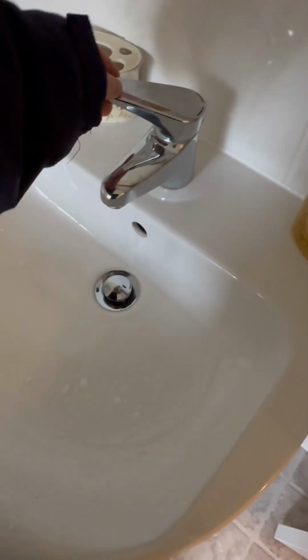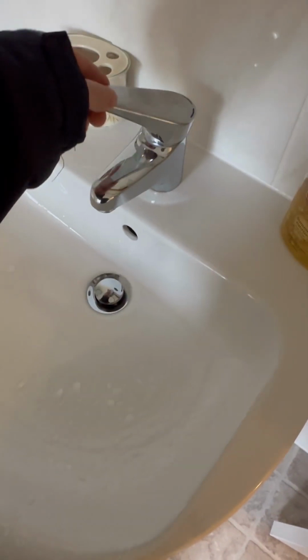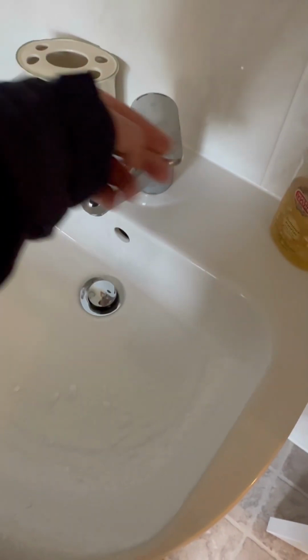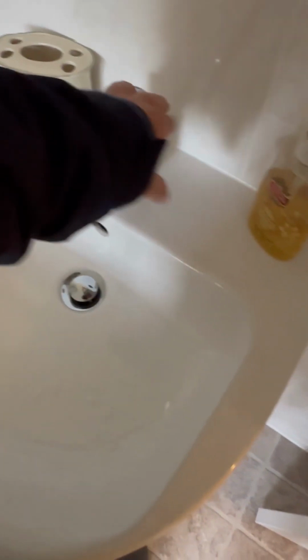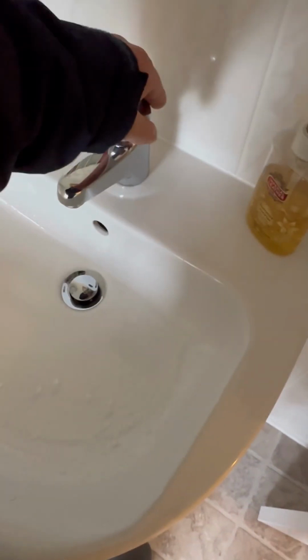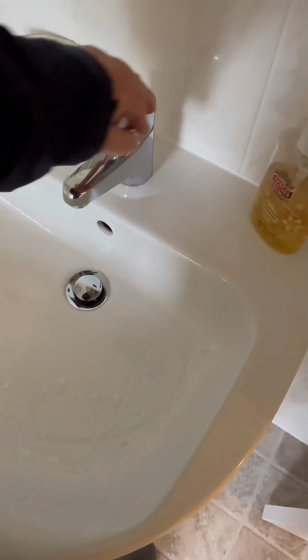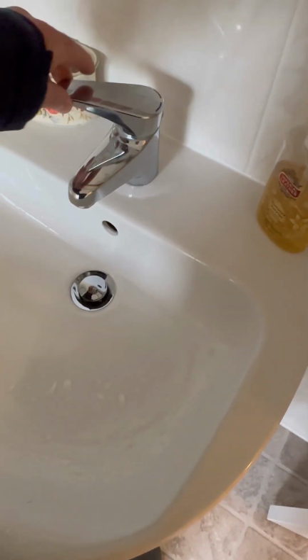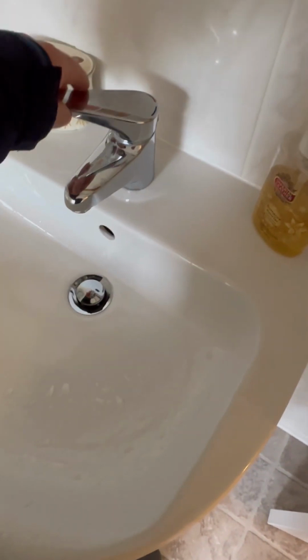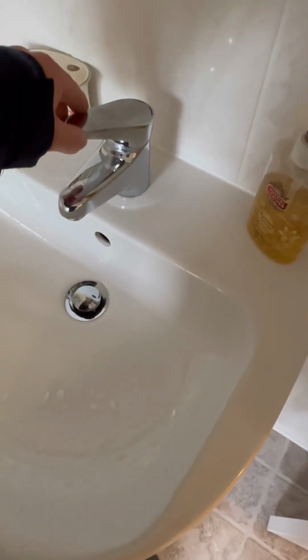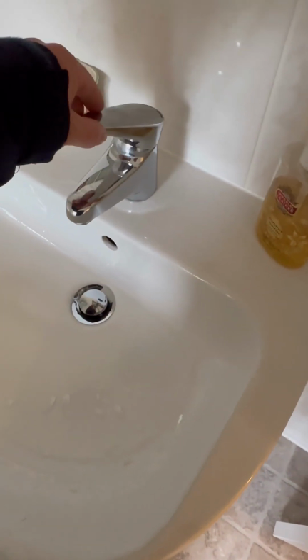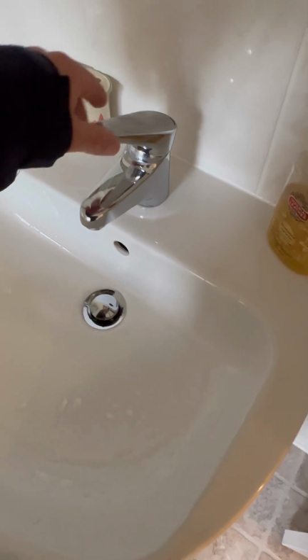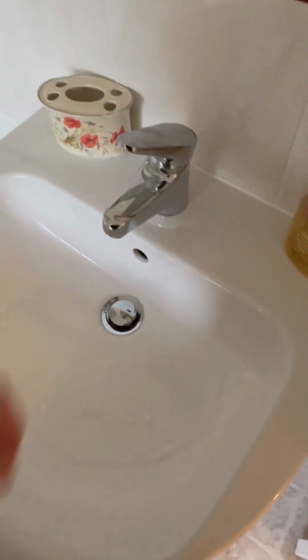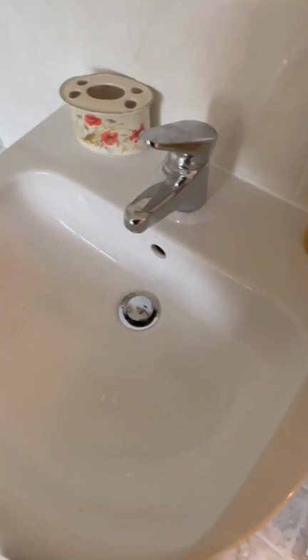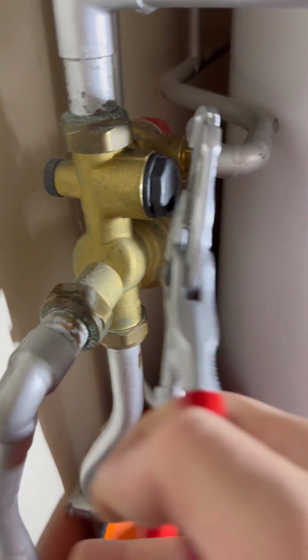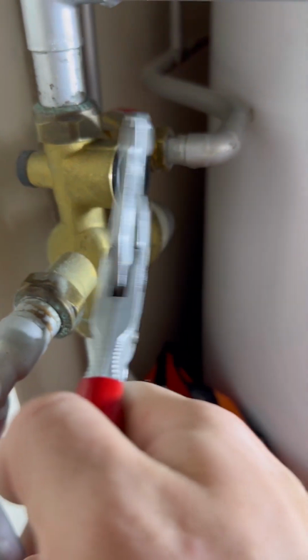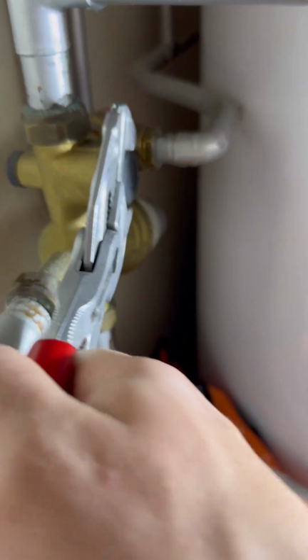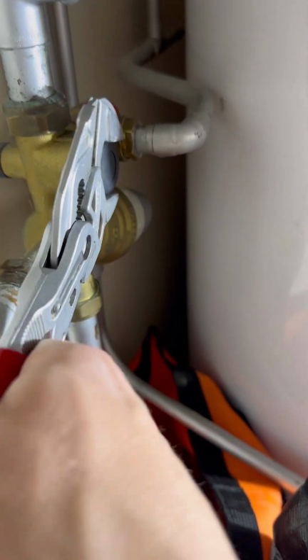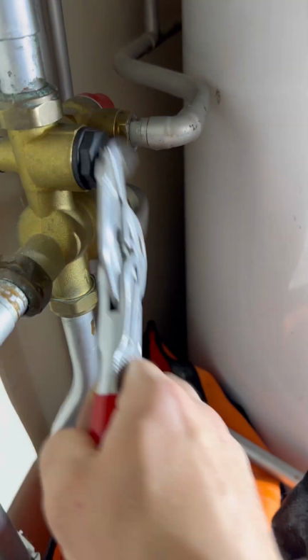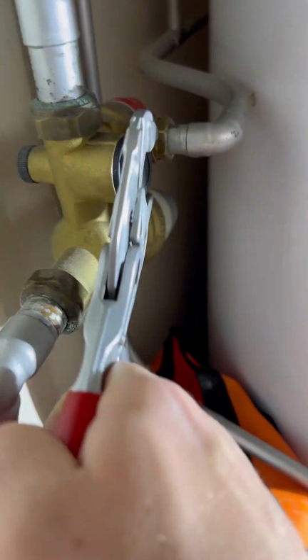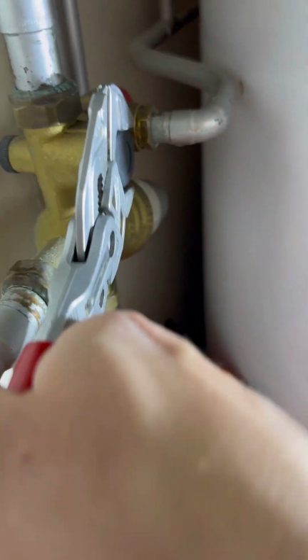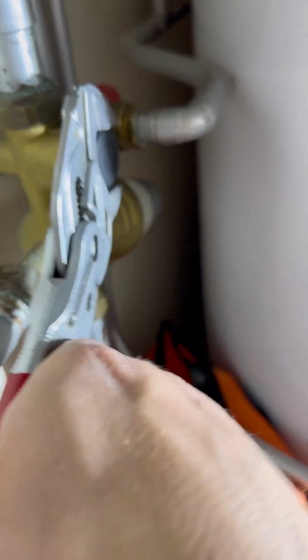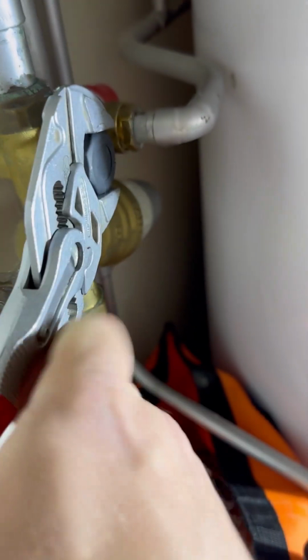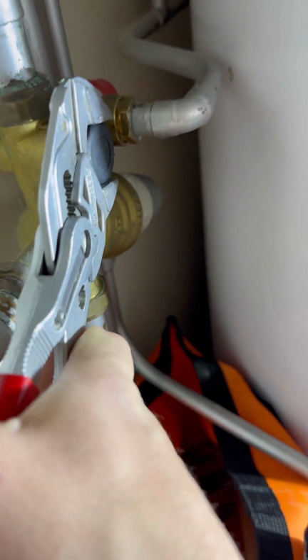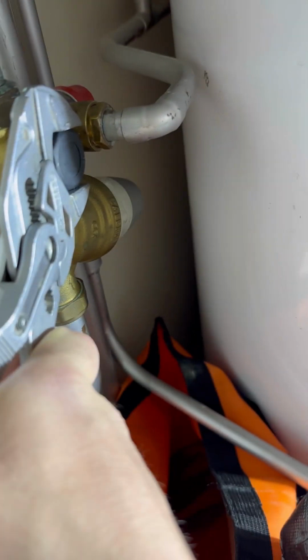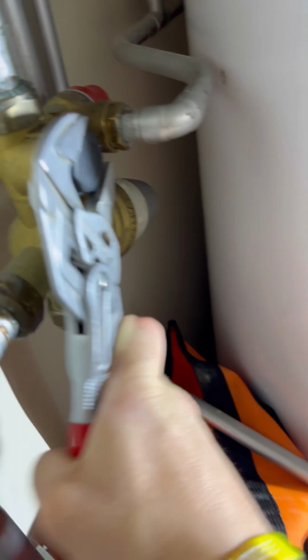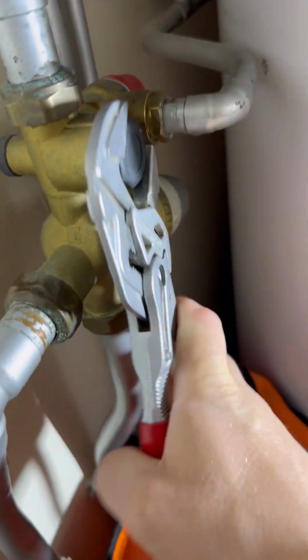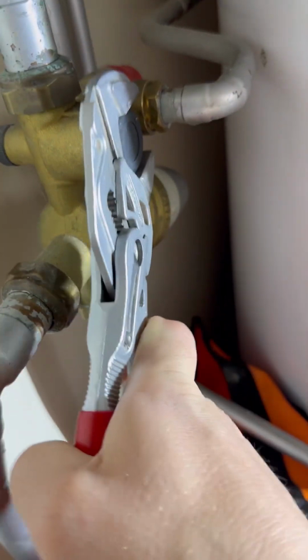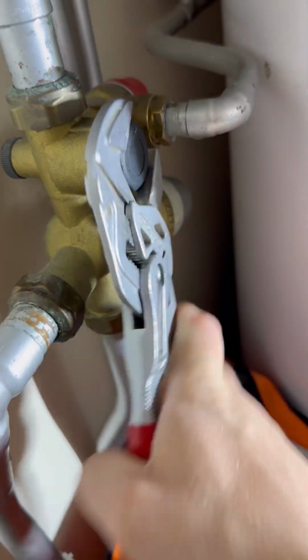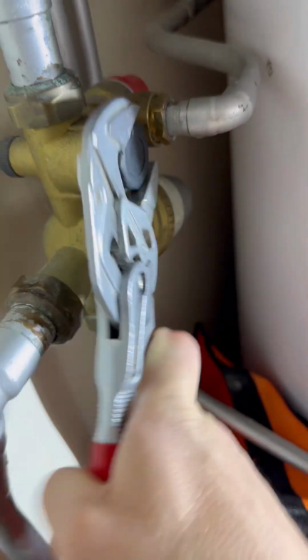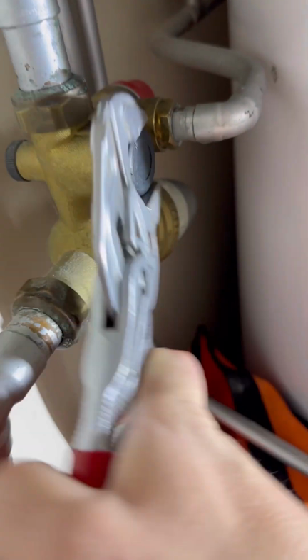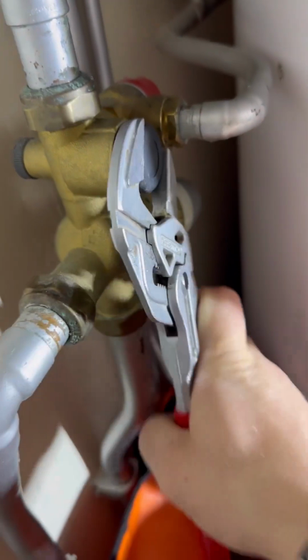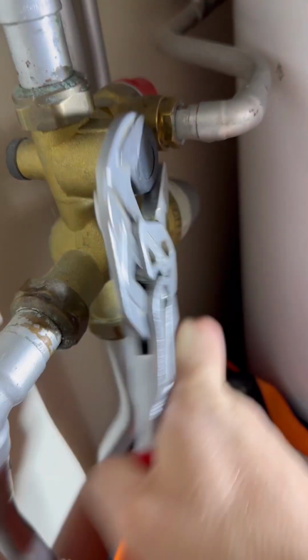Once it's stopped on the hot, I'll open the cold as well just to check that. I'm going to let the water drain out of here by just undoing this.